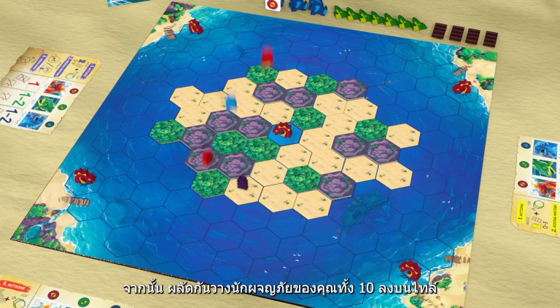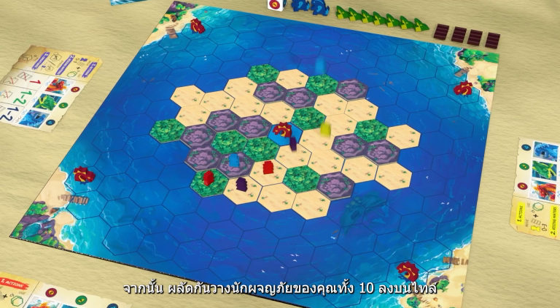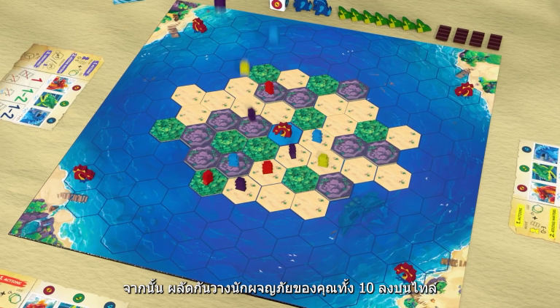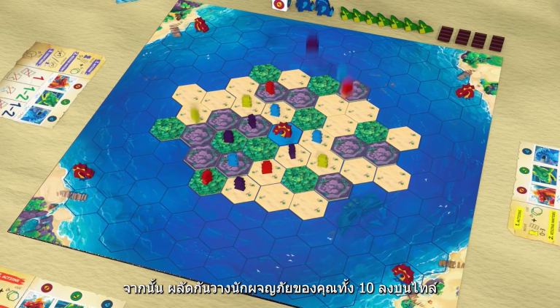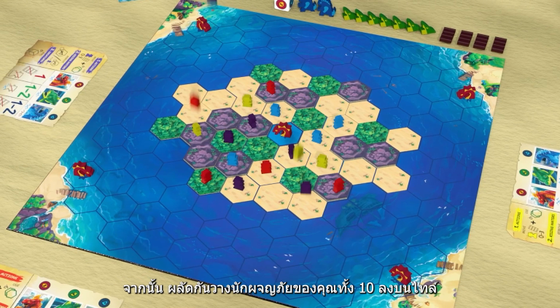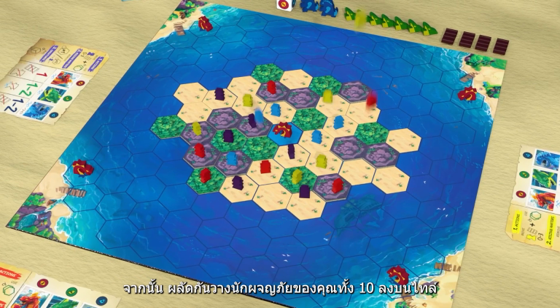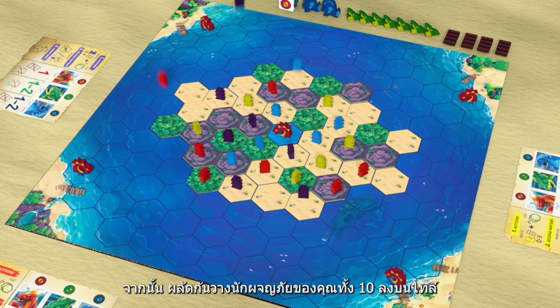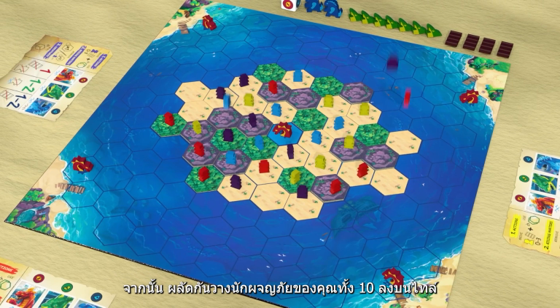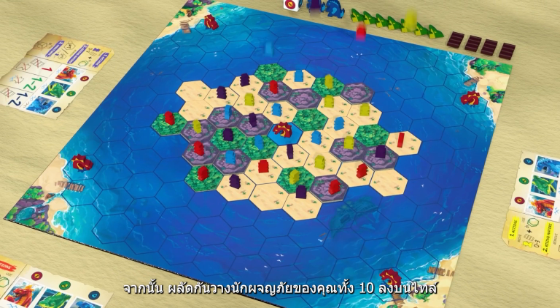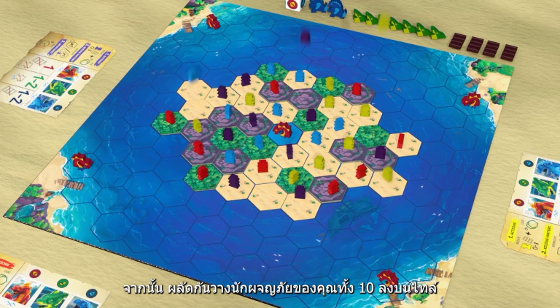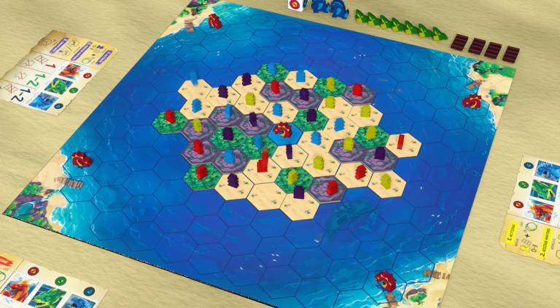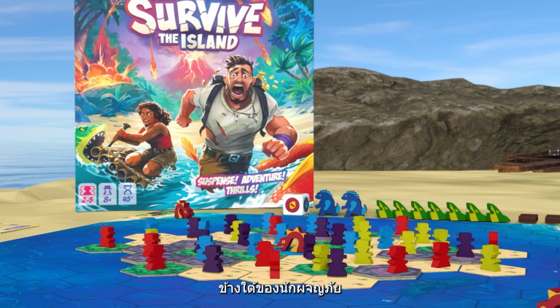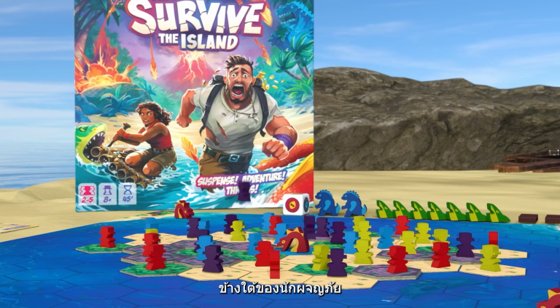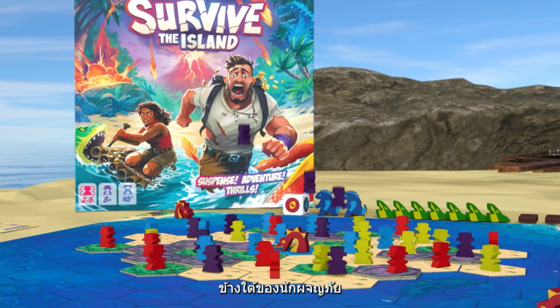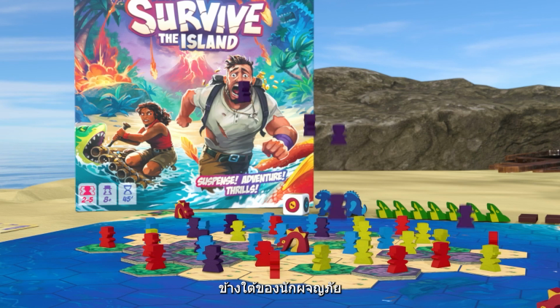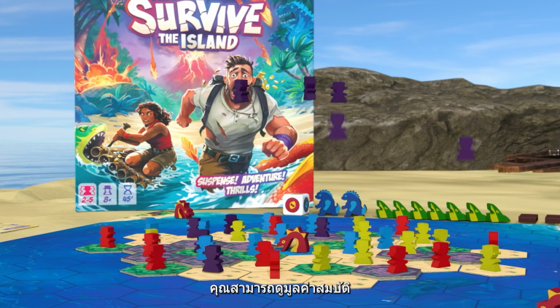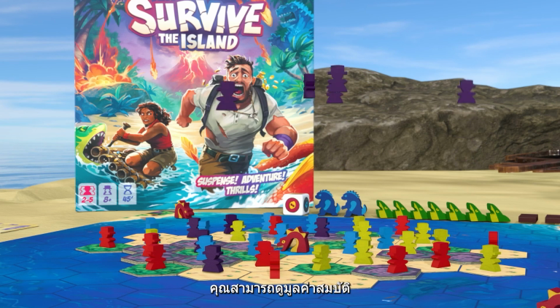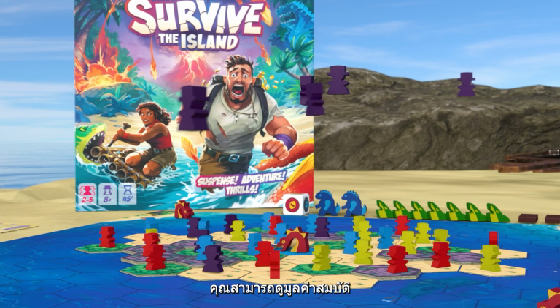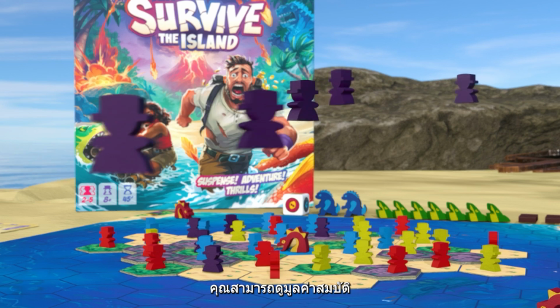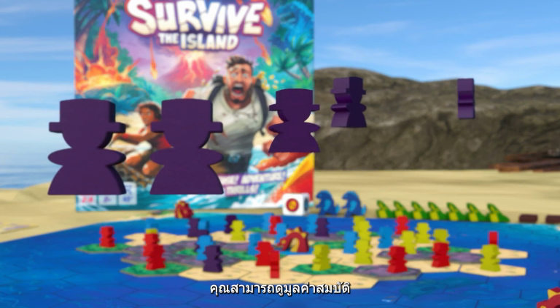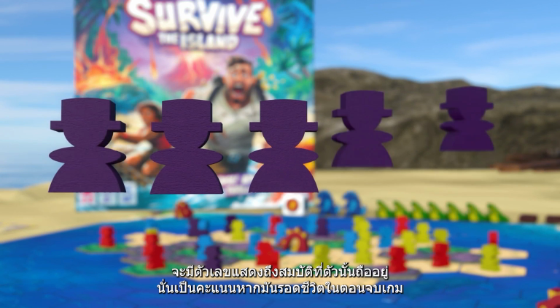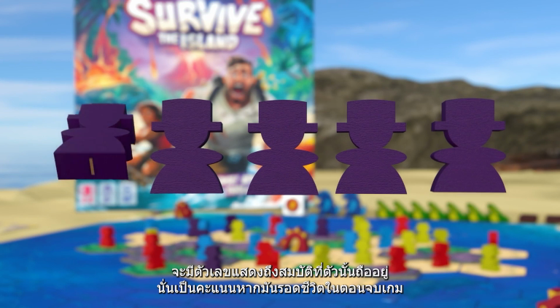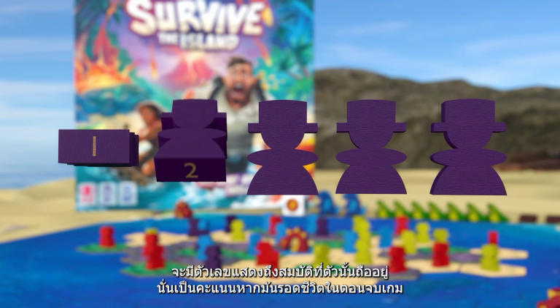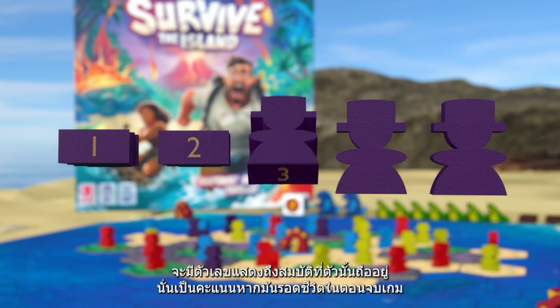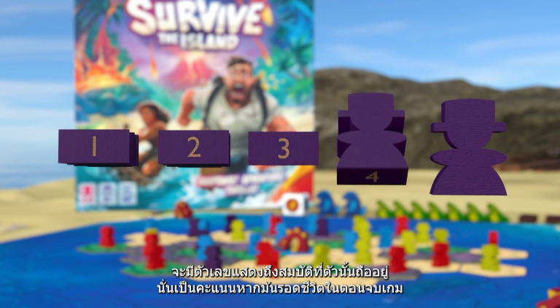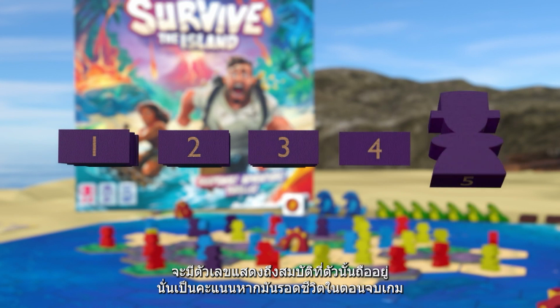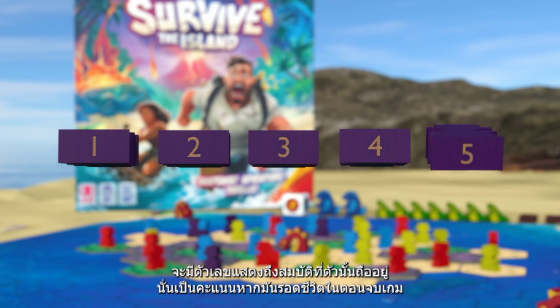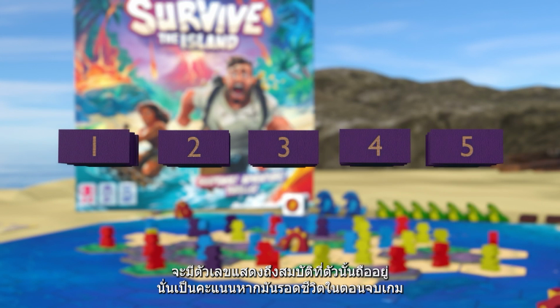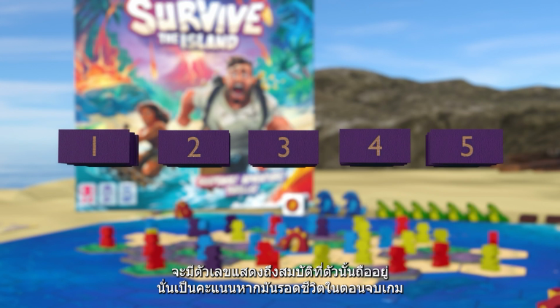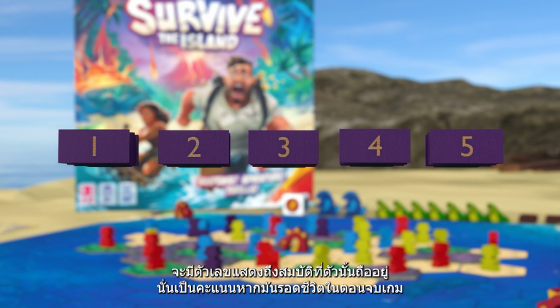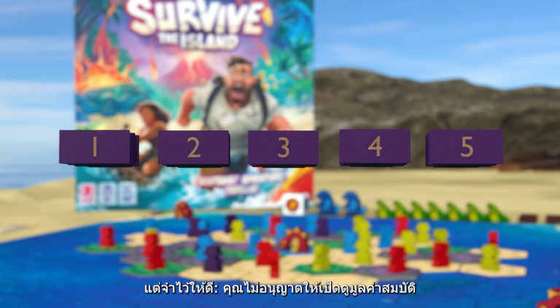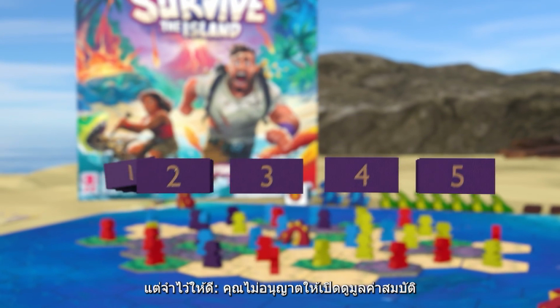Then take turns placing each of your 10 adventurers on tiles. Underneath the meeples, you can check their treasure value — that's the number of points they'll score if rescued by the end of the game.